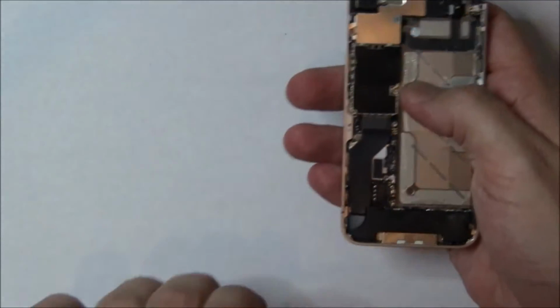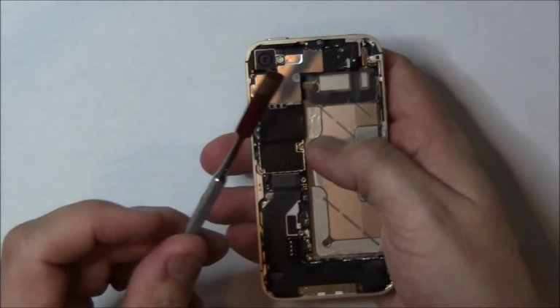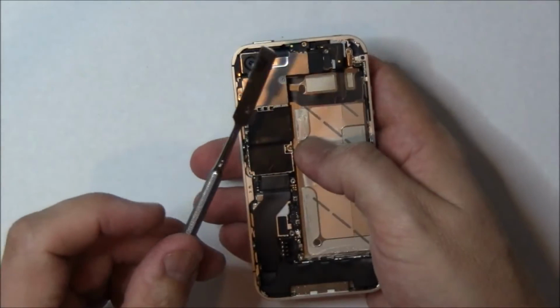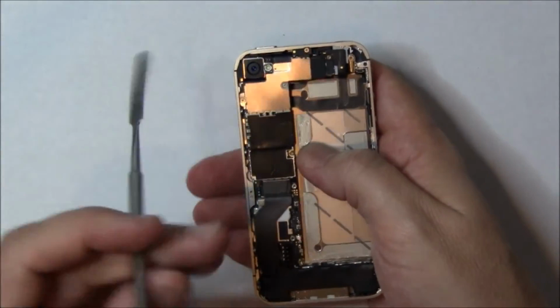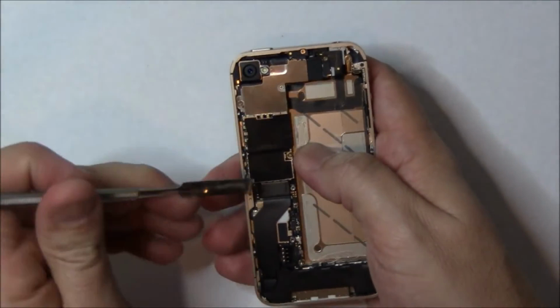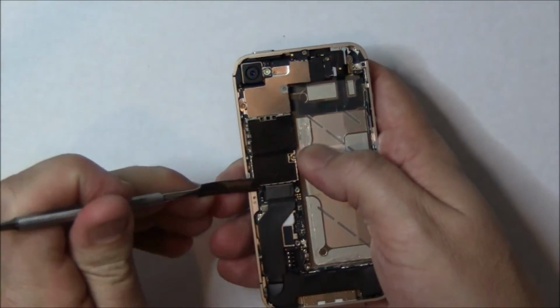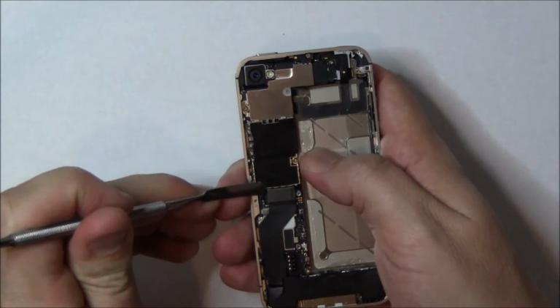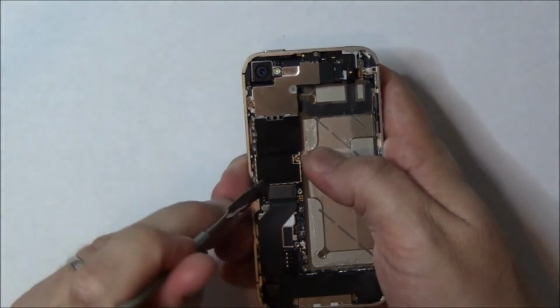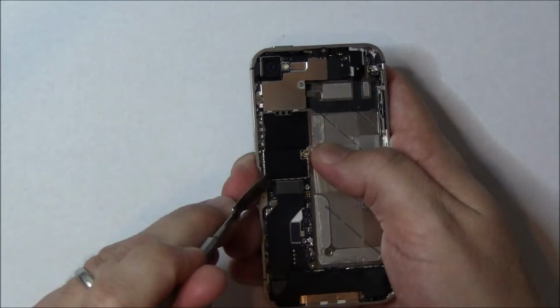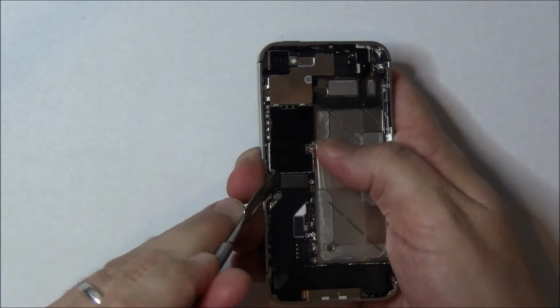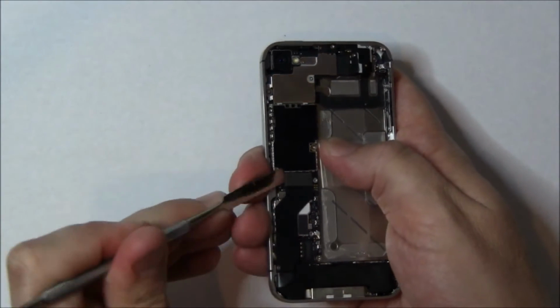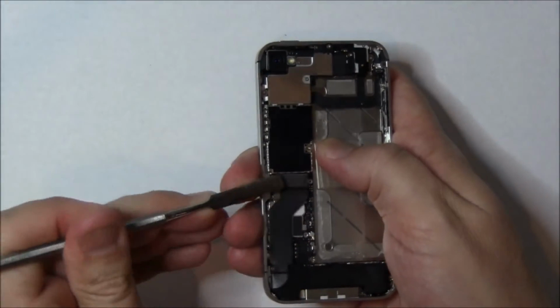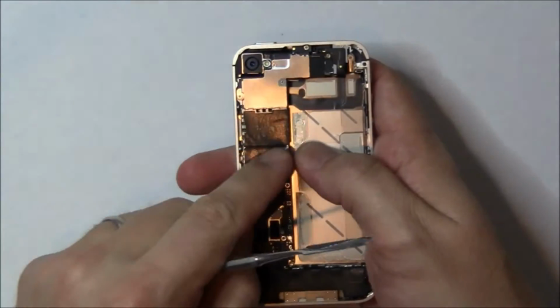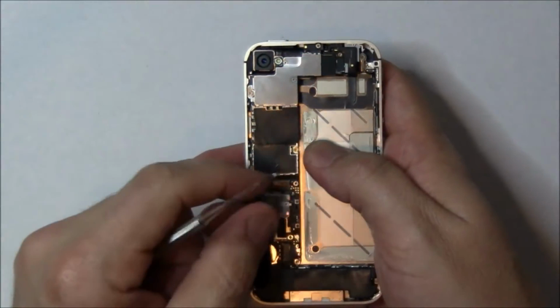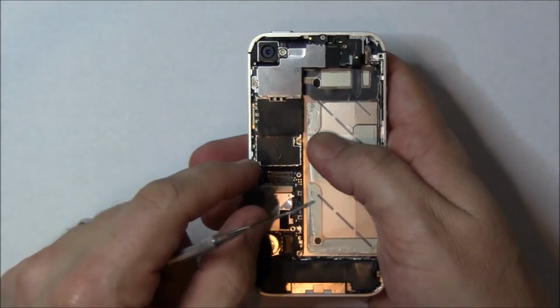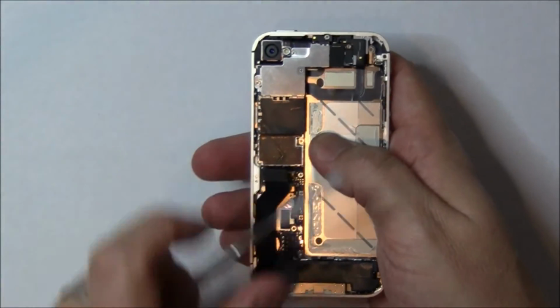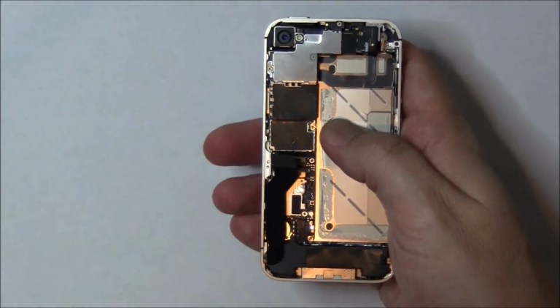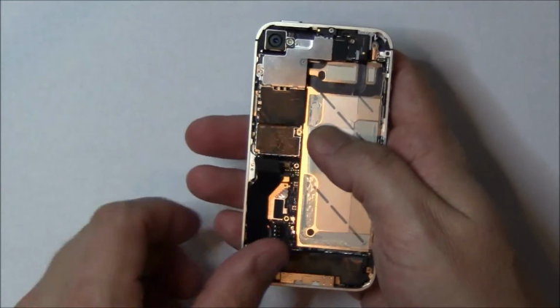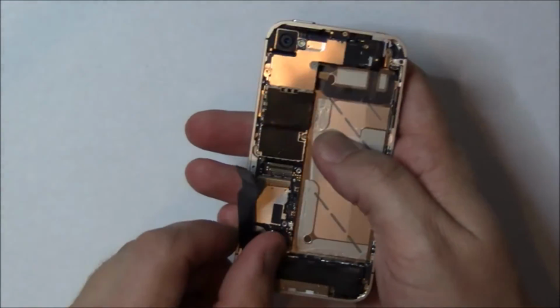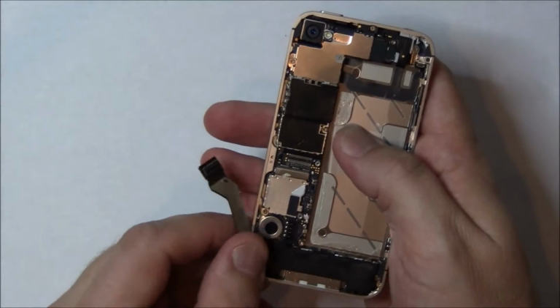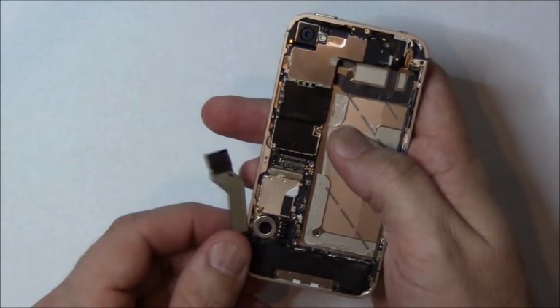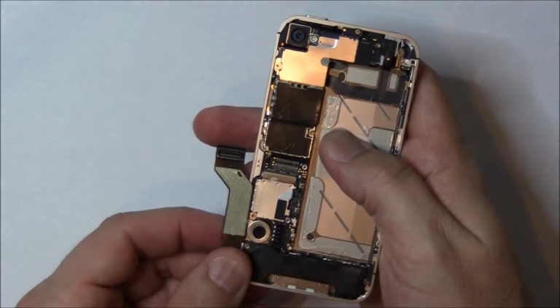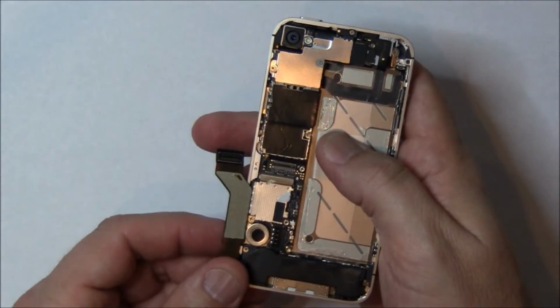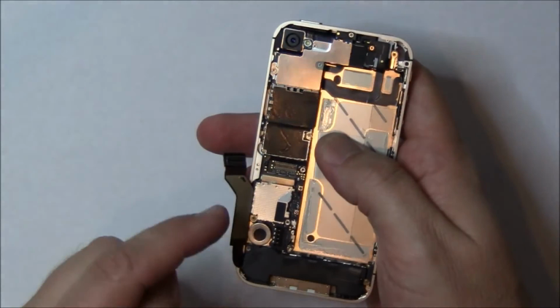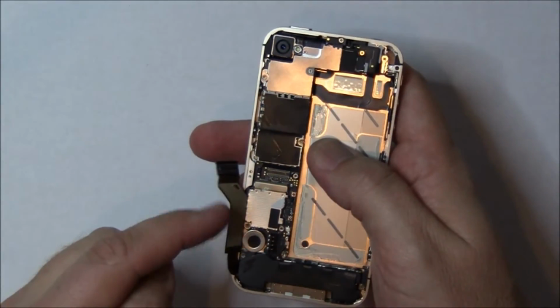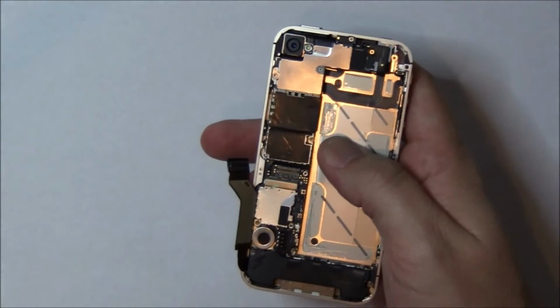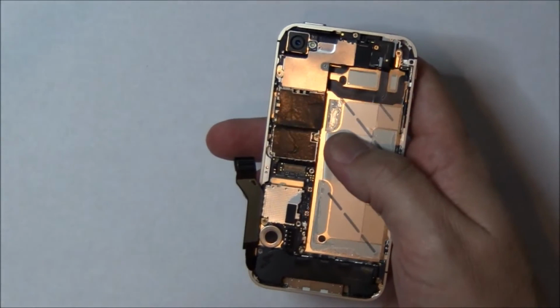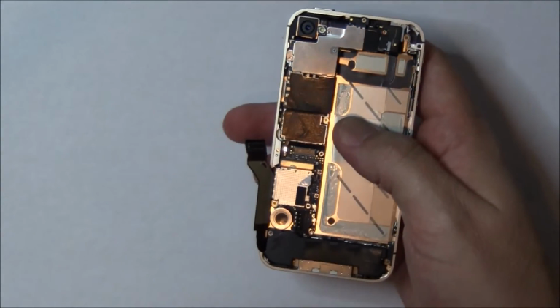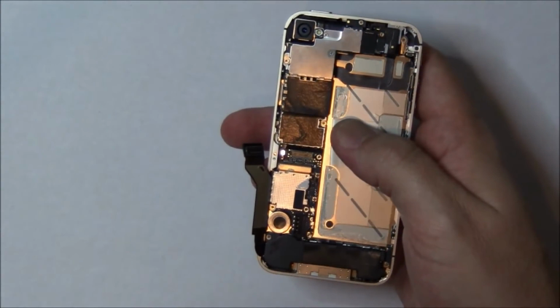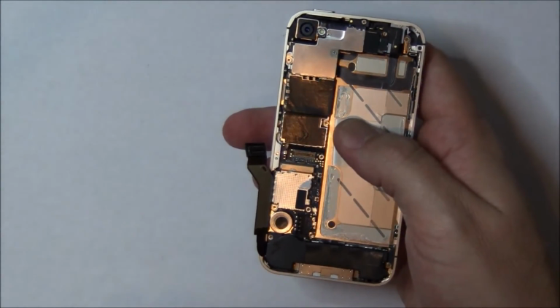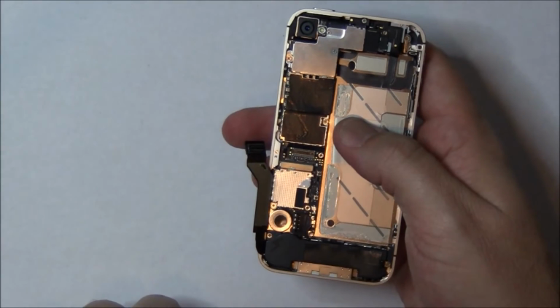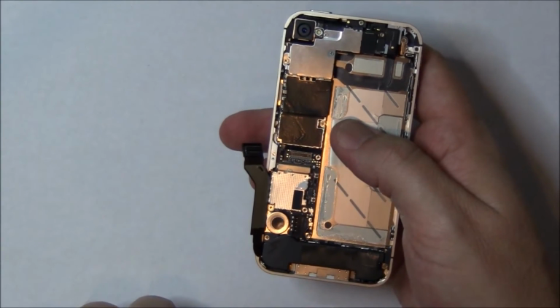Now you can either use a blue stick or a spudger to pop off this flex cable. There's adhesive underneath it, so as you pull it out, the adhesive should give a little bit of resistance, but not too much. You can see the adhesive there. Next, we're going to go to the top EMI shield.